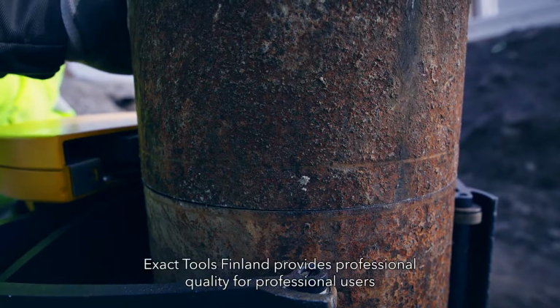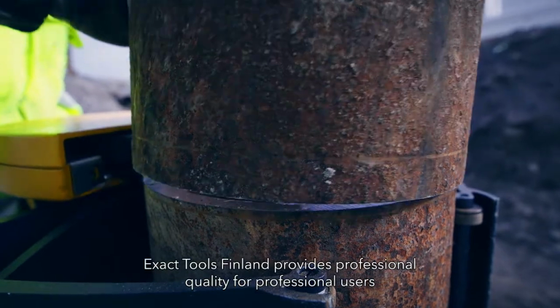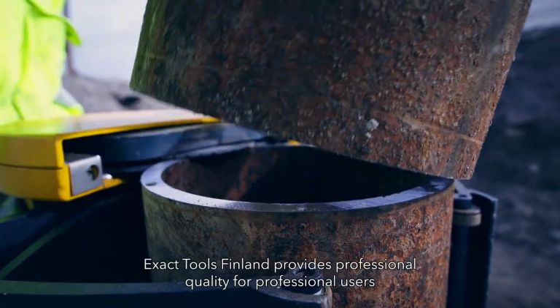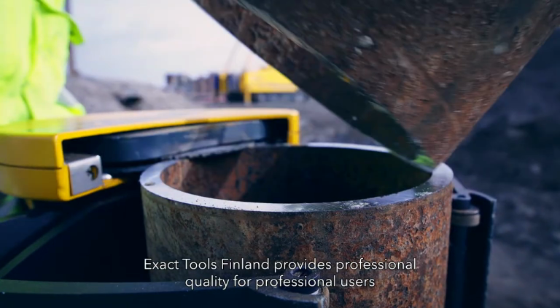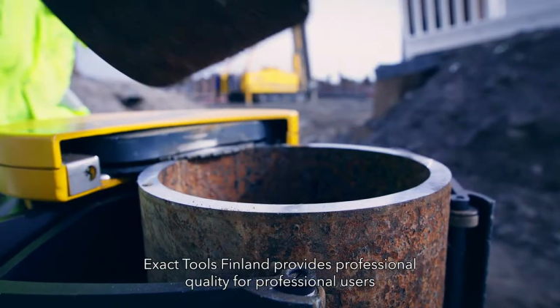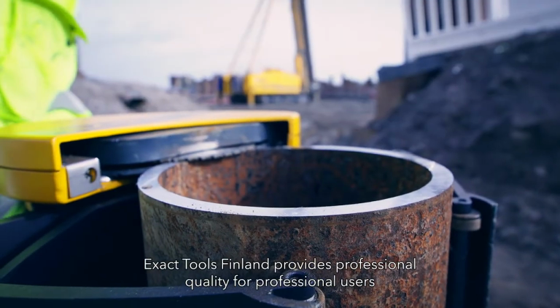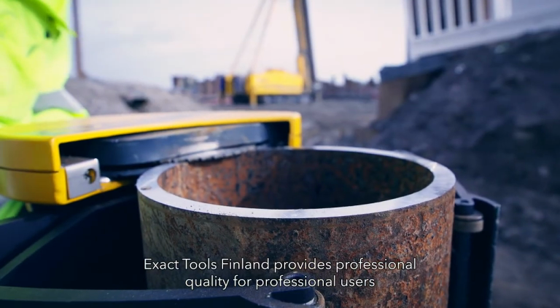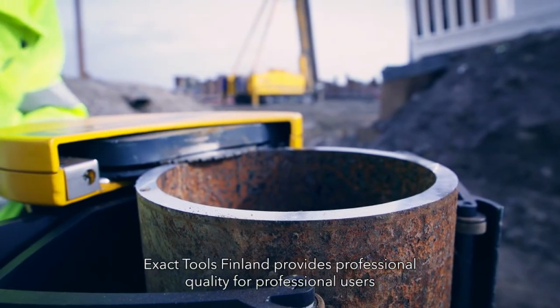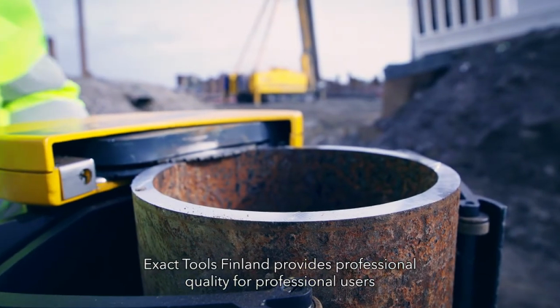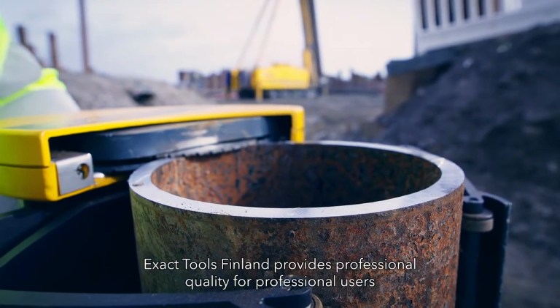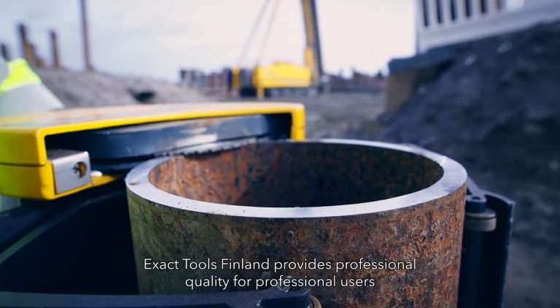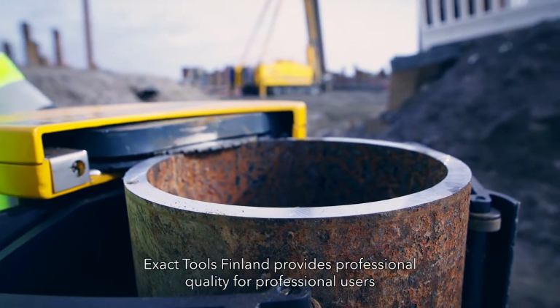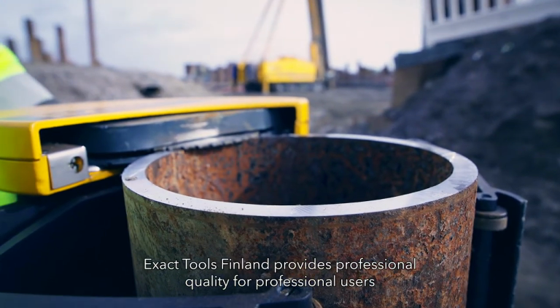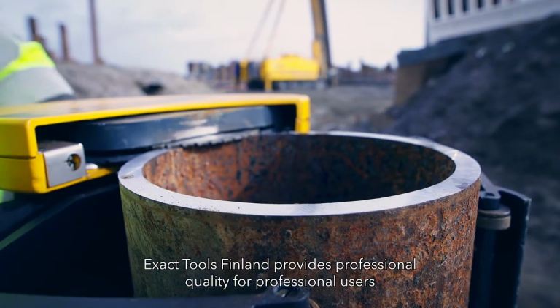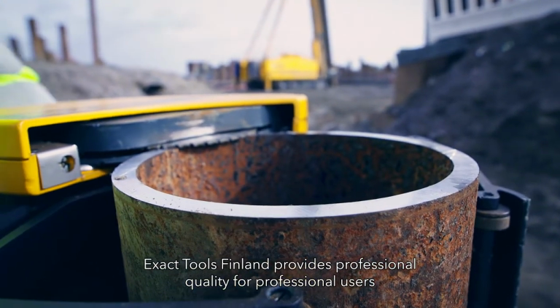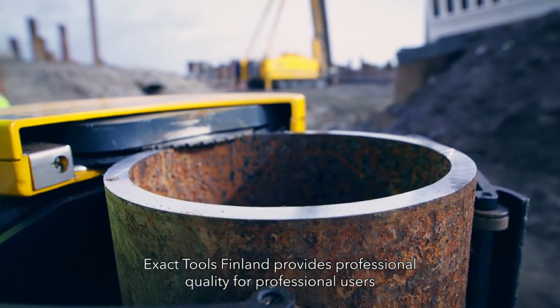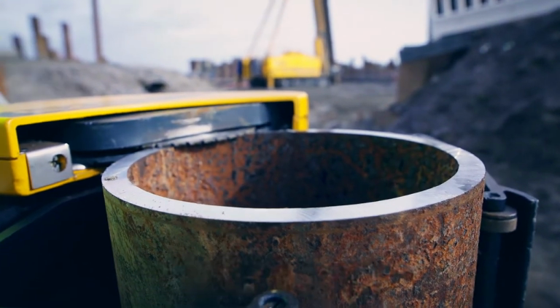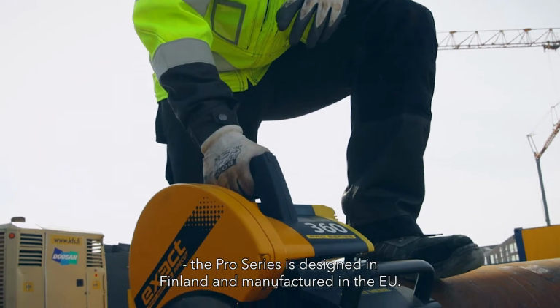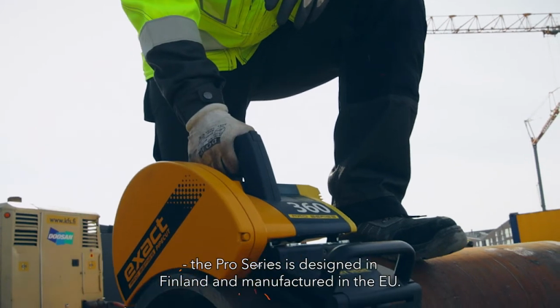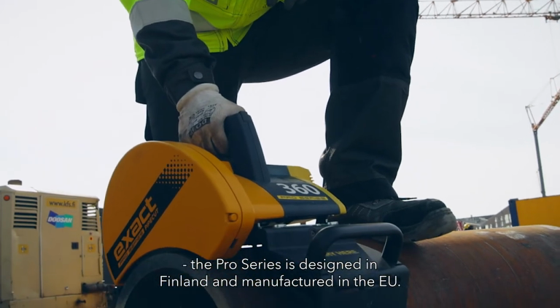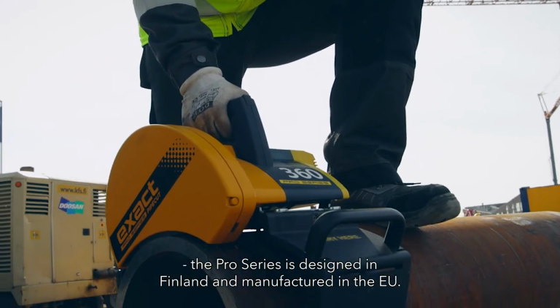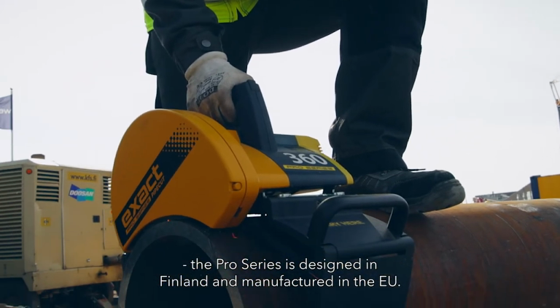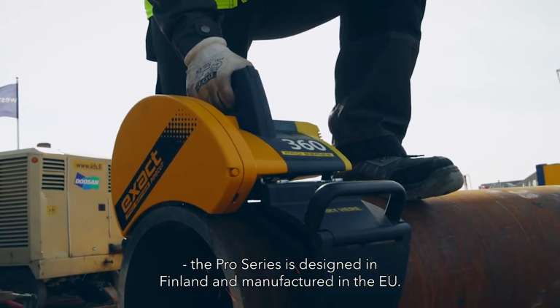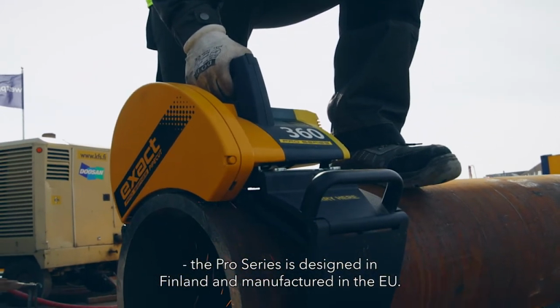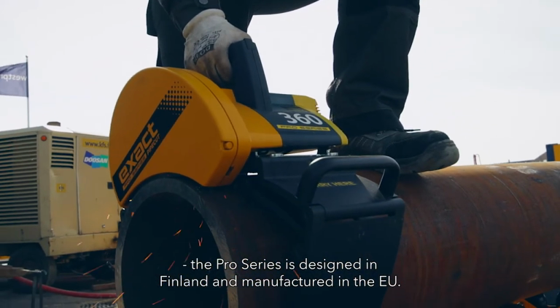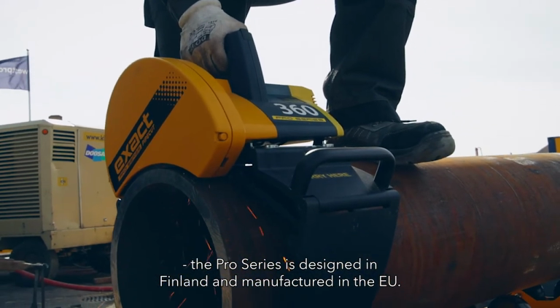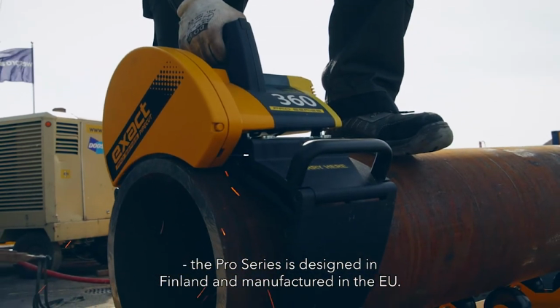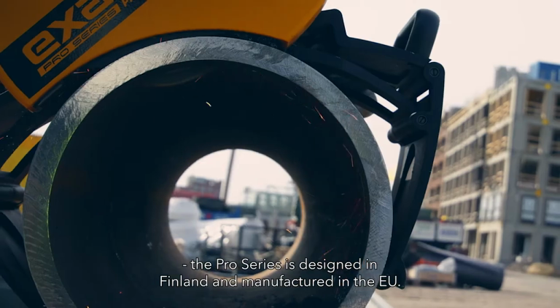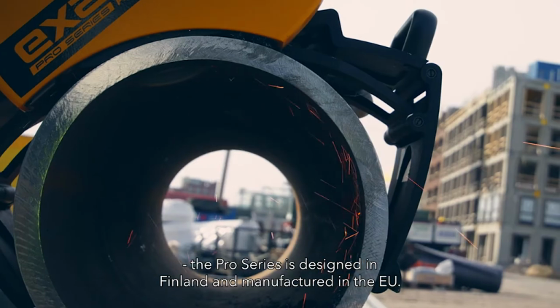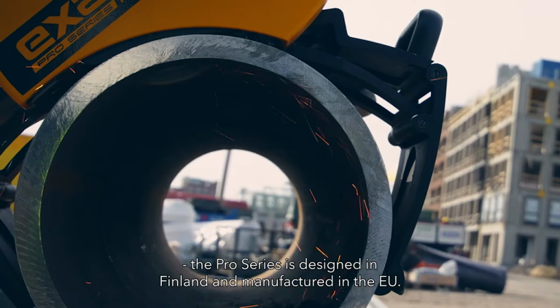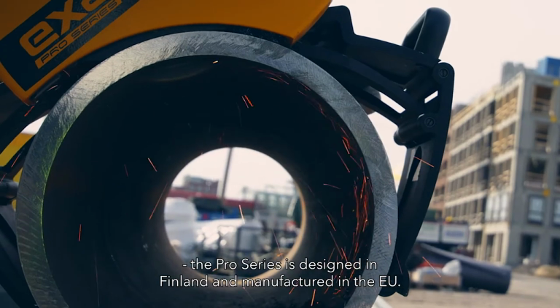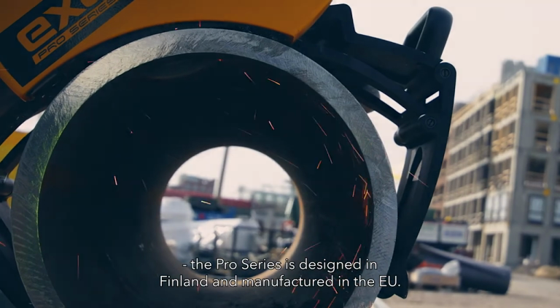Xact Tools Fenlin provides professional quality for professional users. The Pro Series is designed in Fenlin and manufactured in the EU.